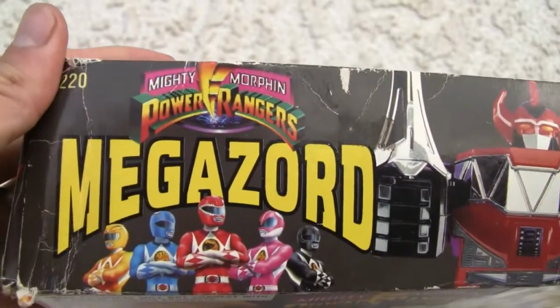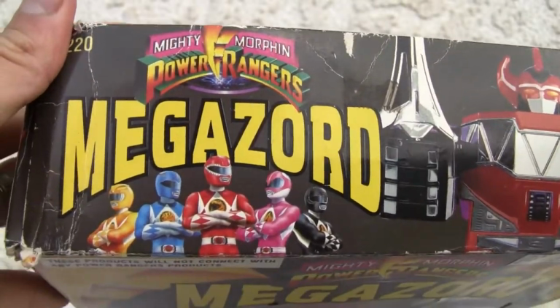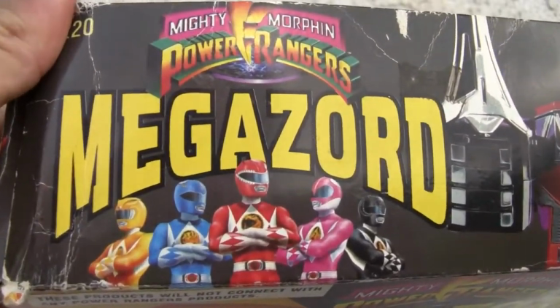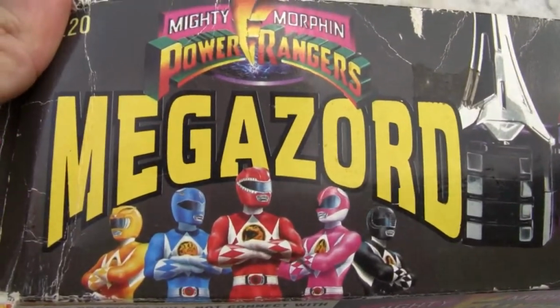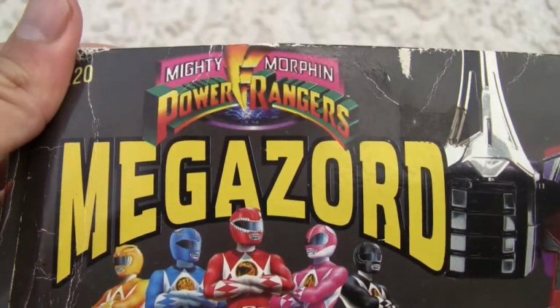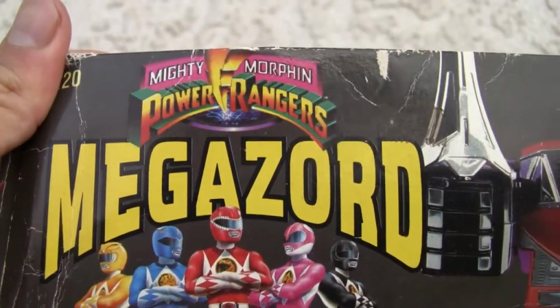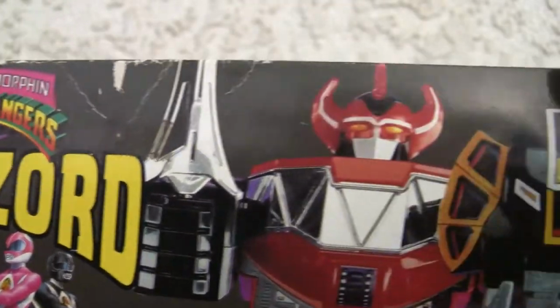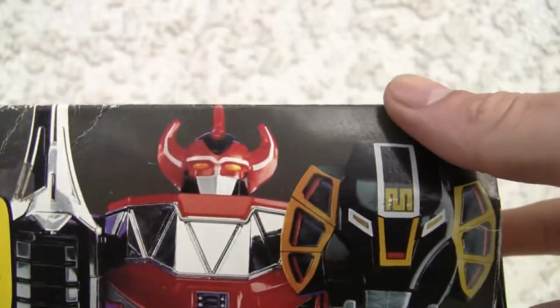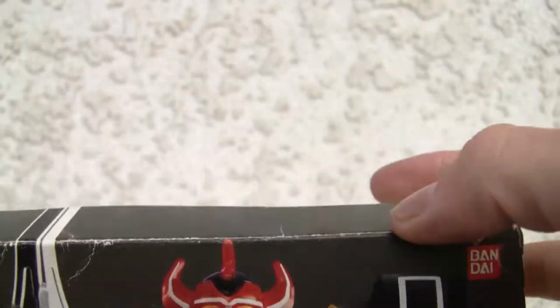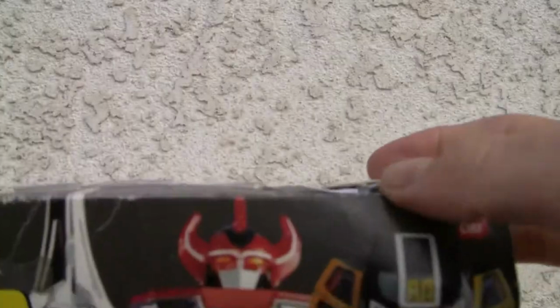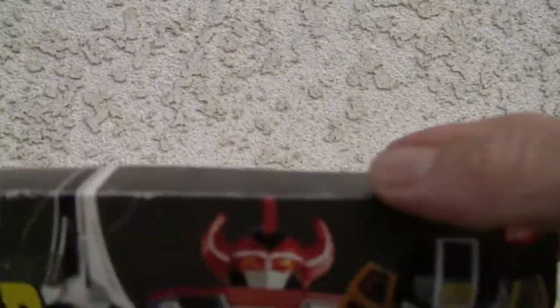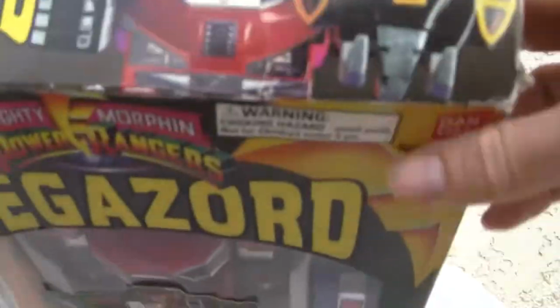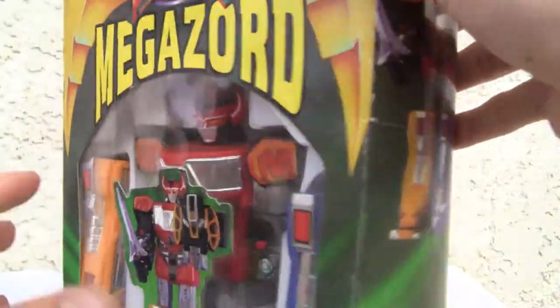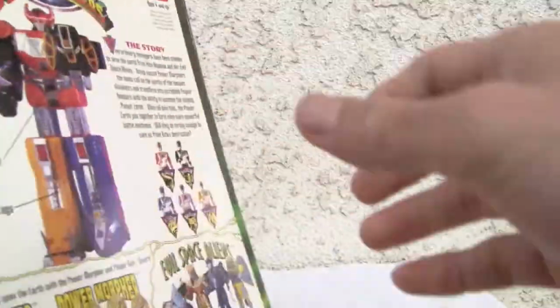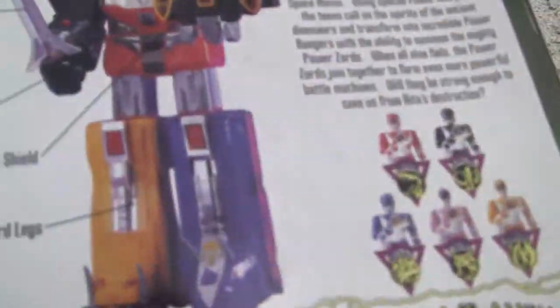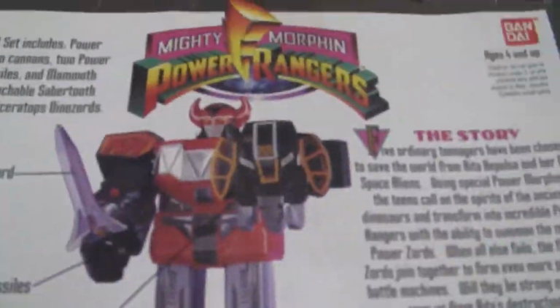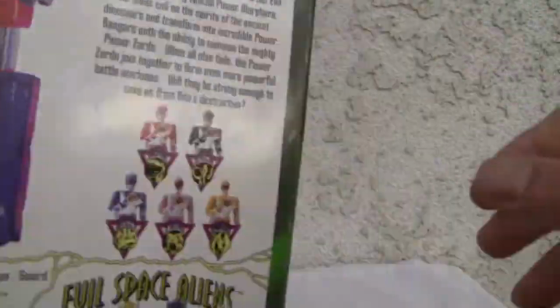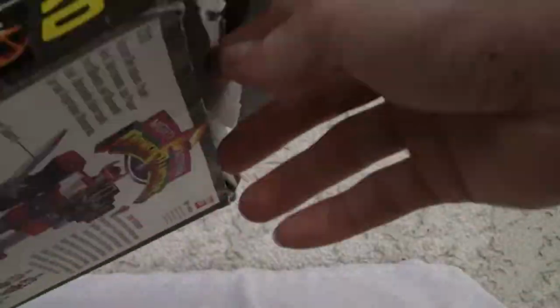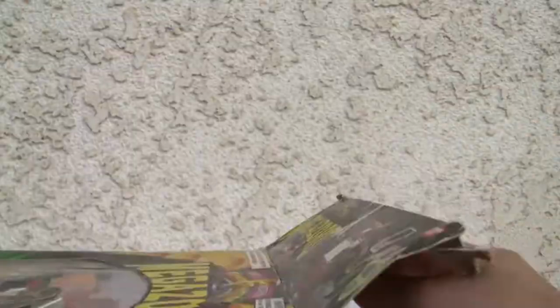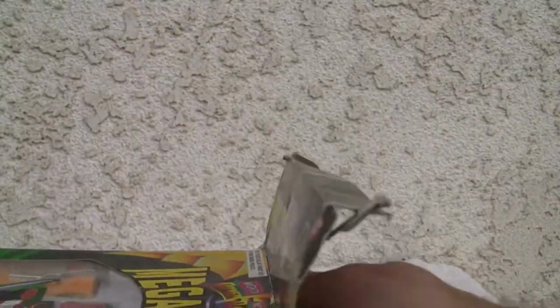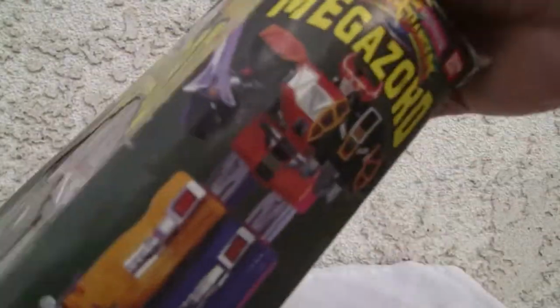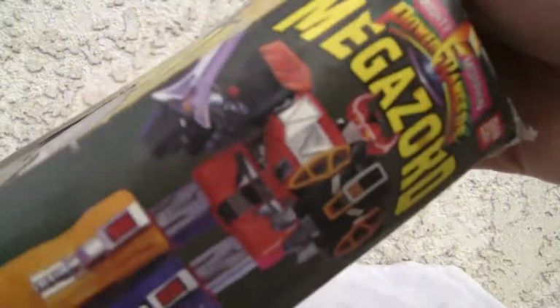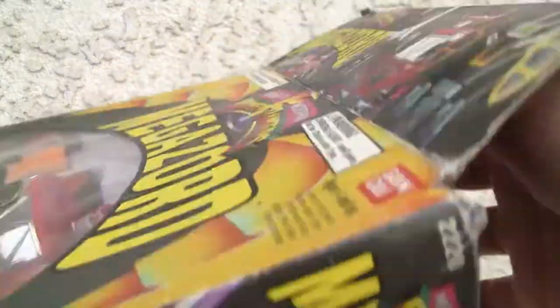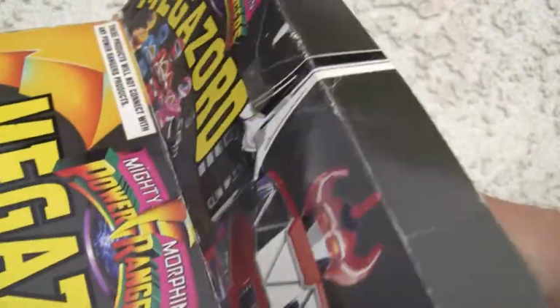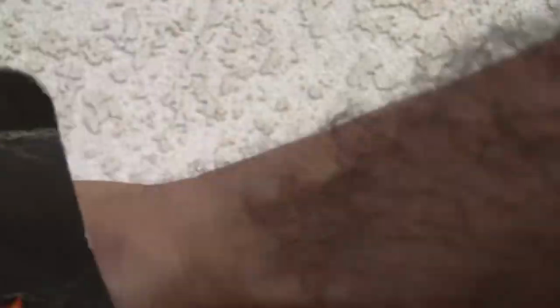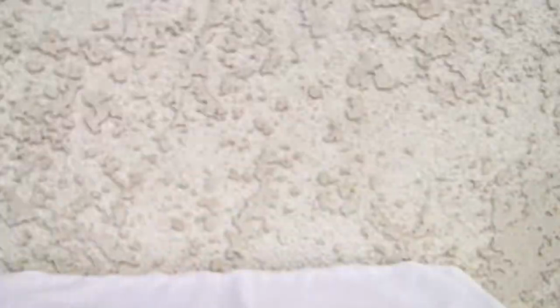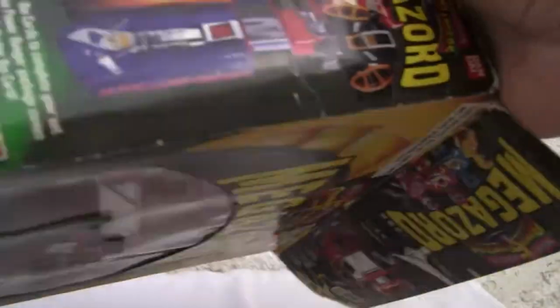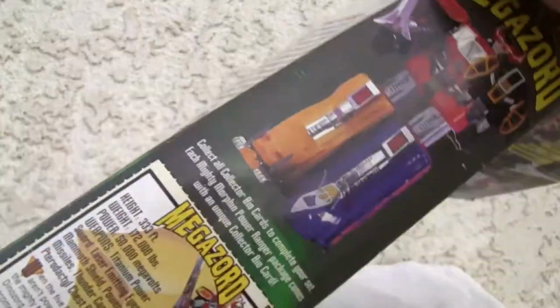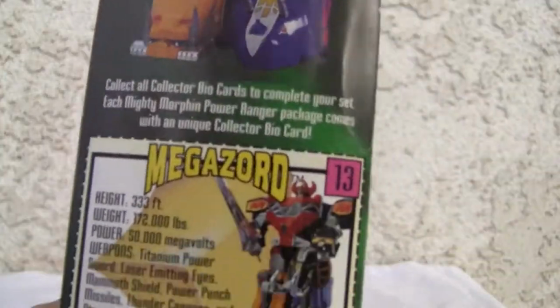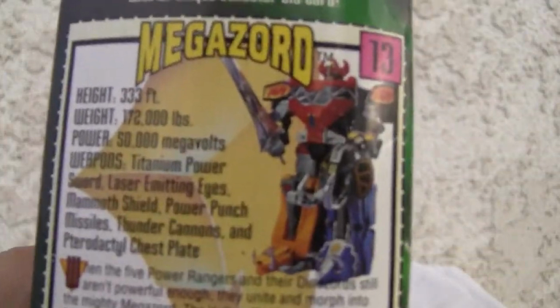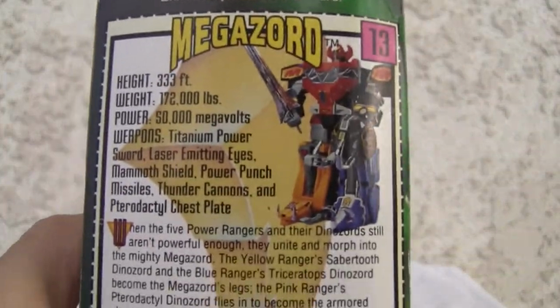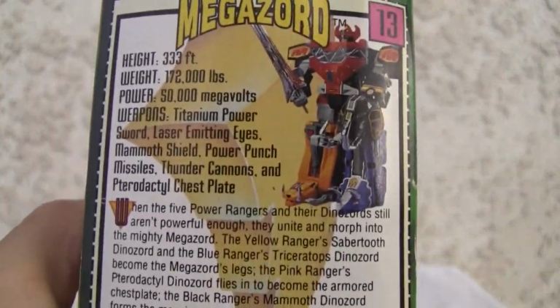Mighty Morphin Power Rangers — first Sentai series. I don't remember too much about it, so let me get this out of the way. There's a size box here, more sides of the box, and I get a spec sheet too.